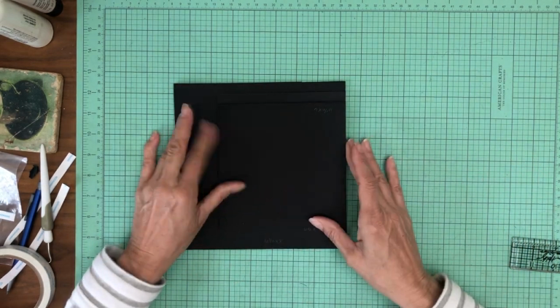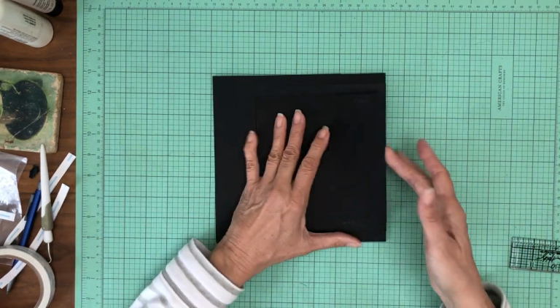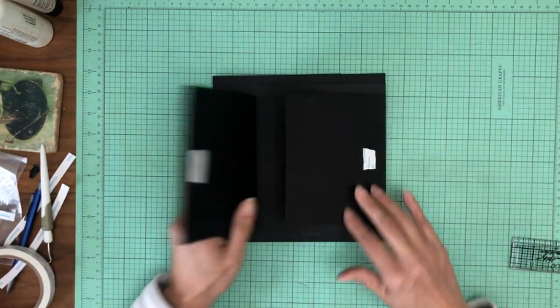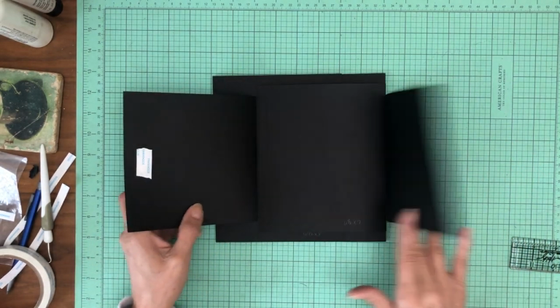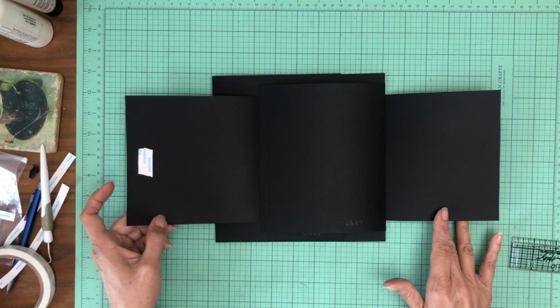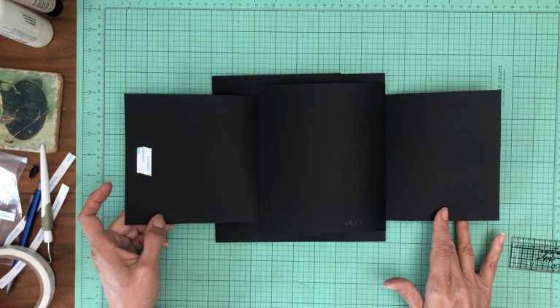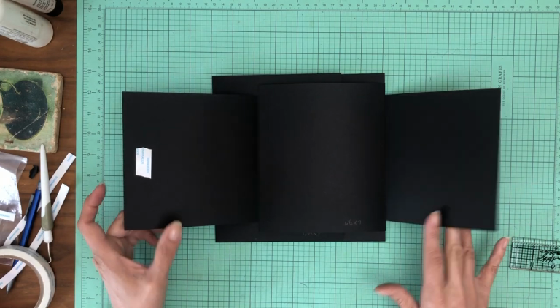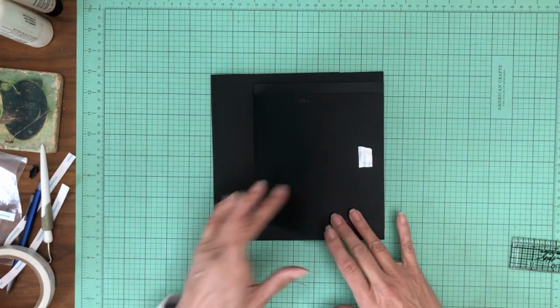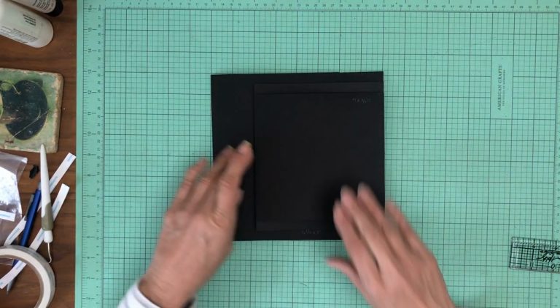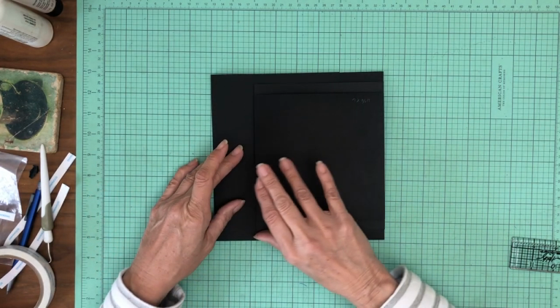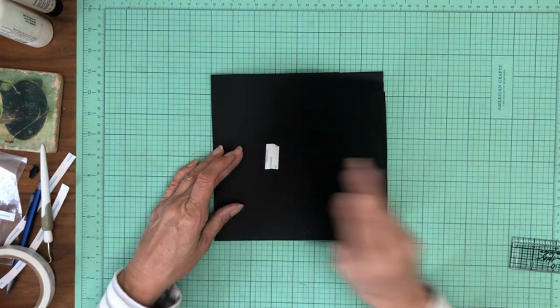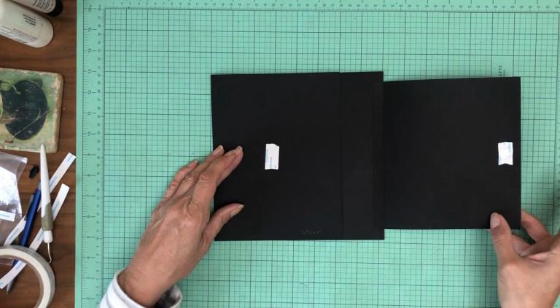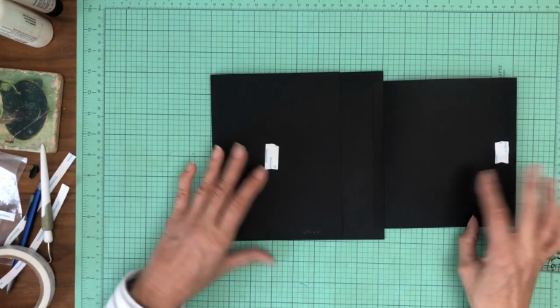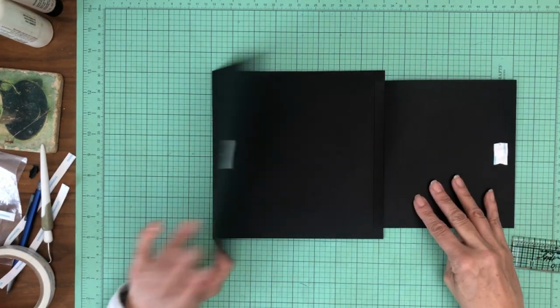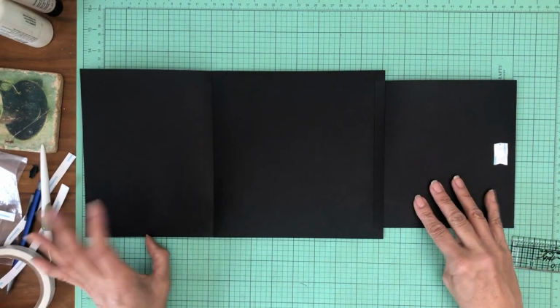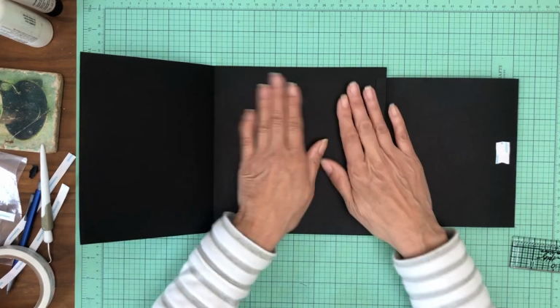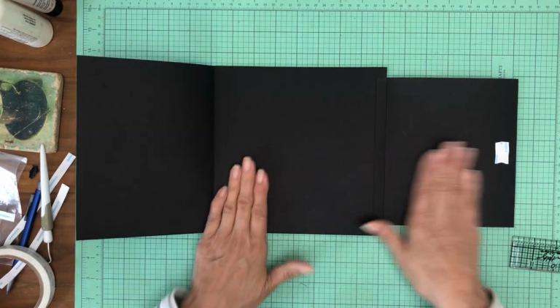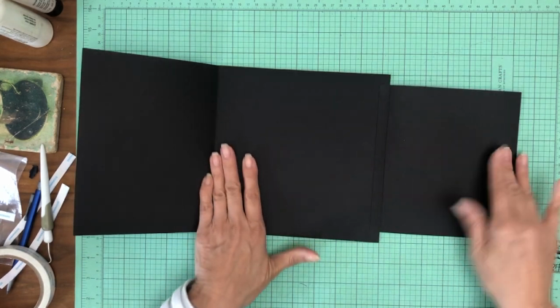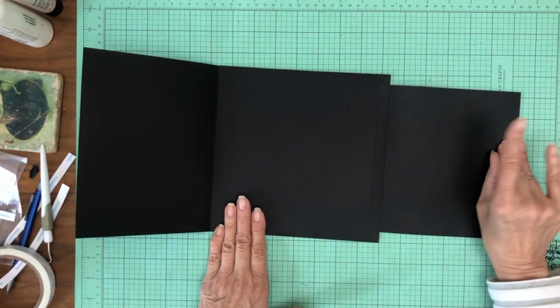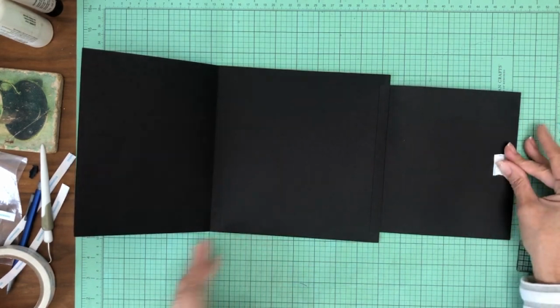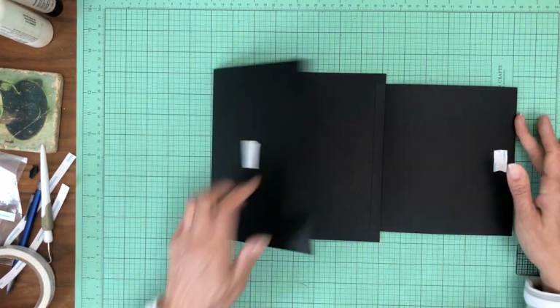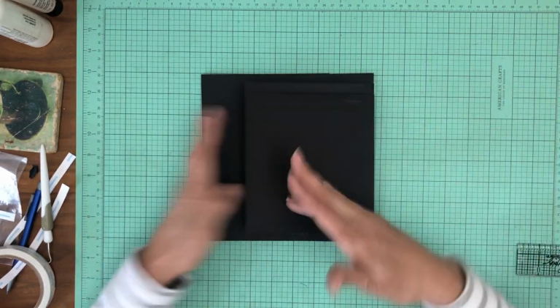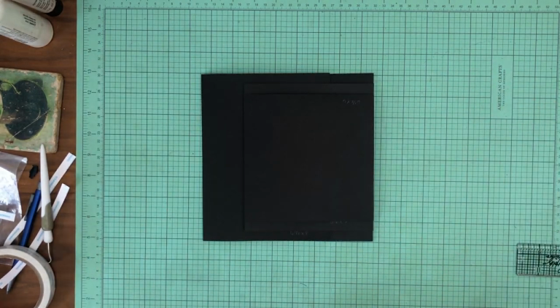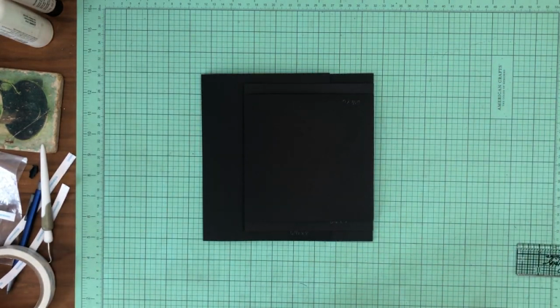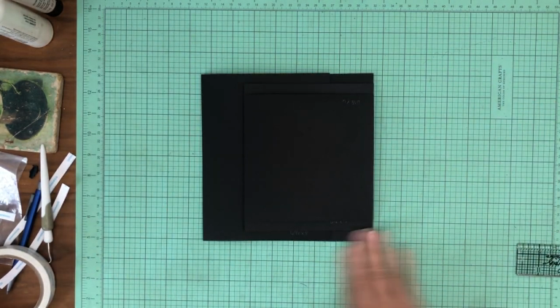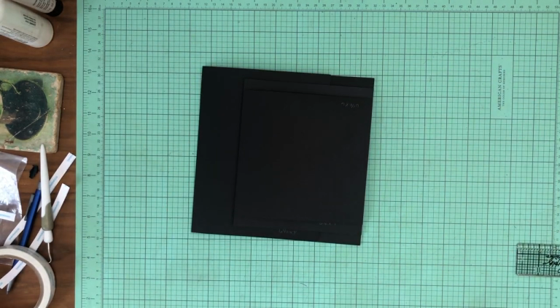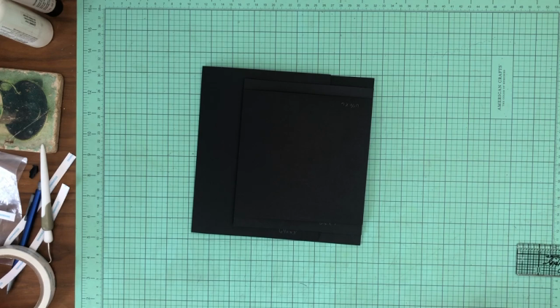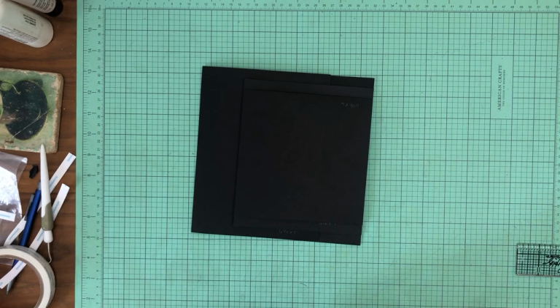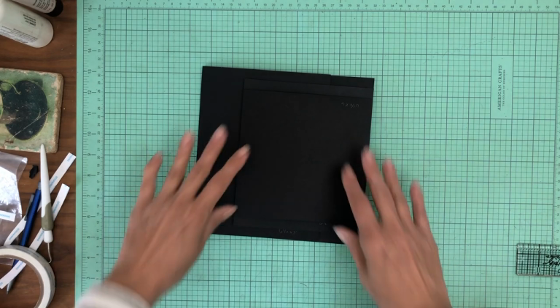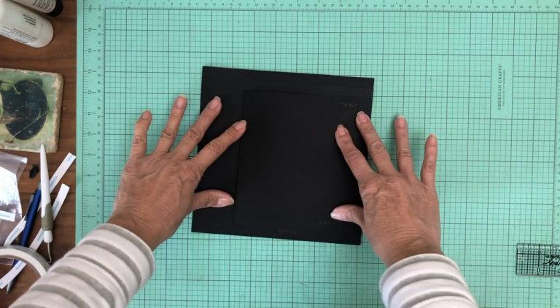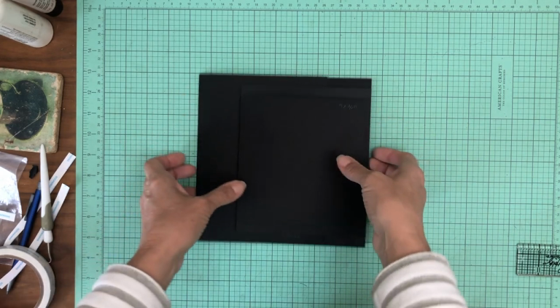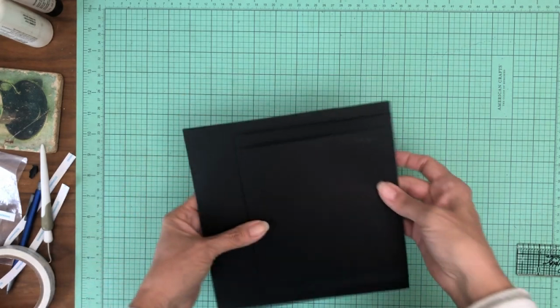So we've got this that opens, and then we've got this that opens, and then this — lots of space. That's it for this section. The next time we get together we will start decorating this.